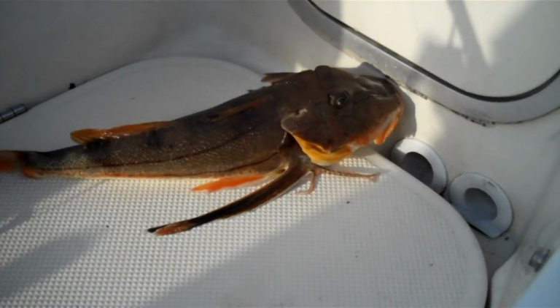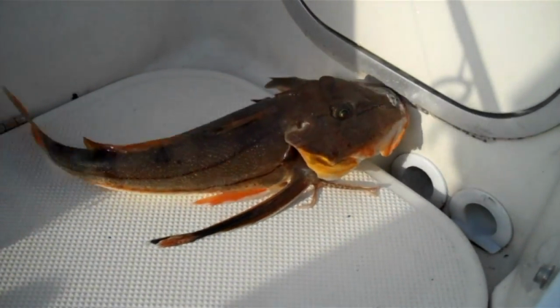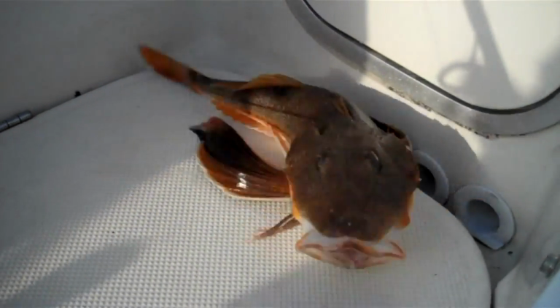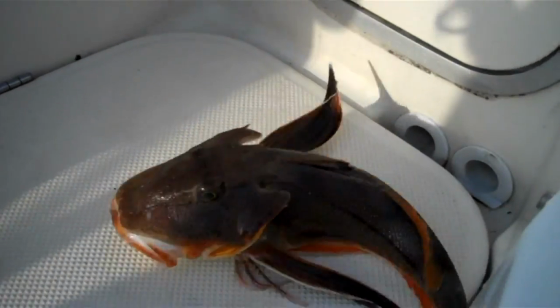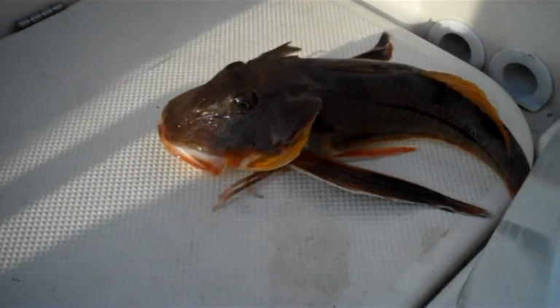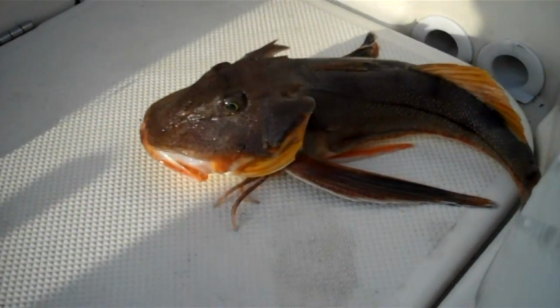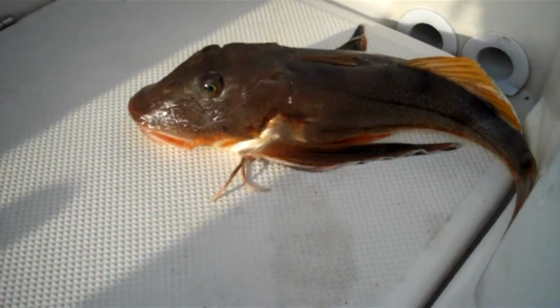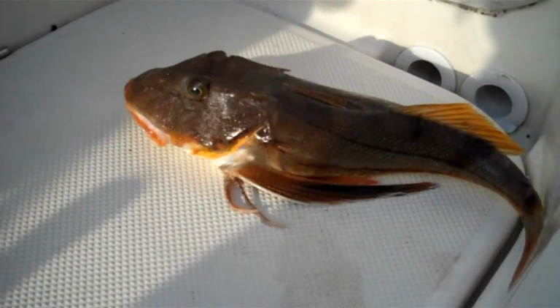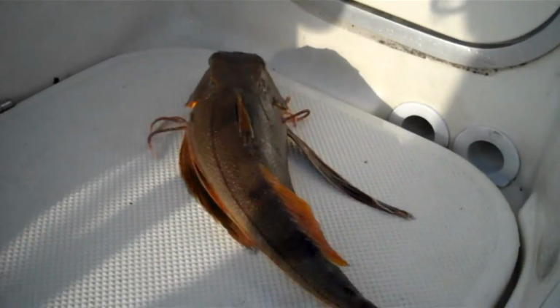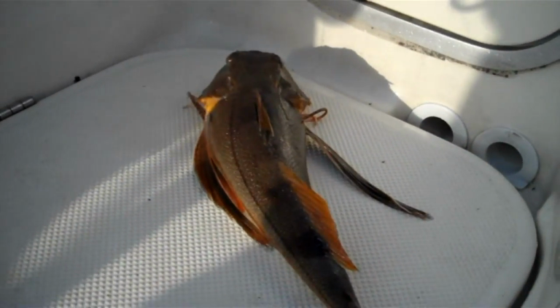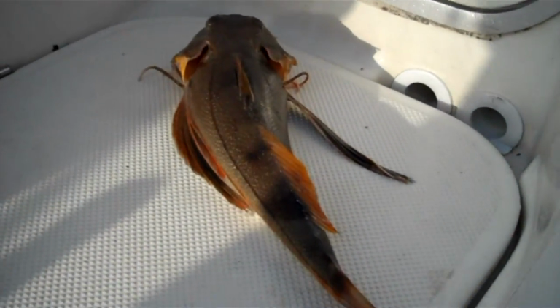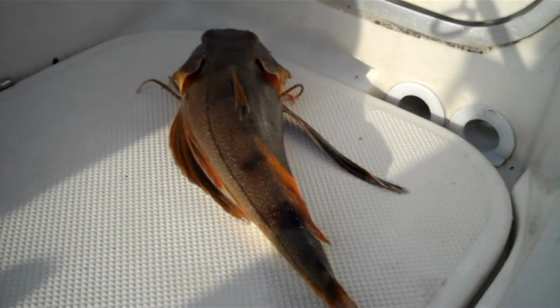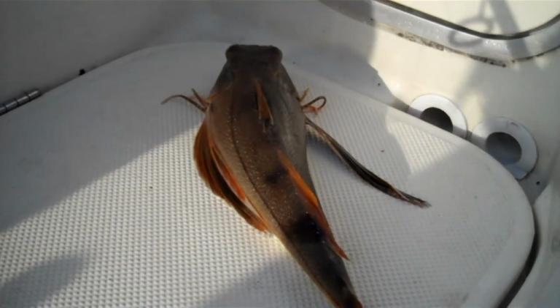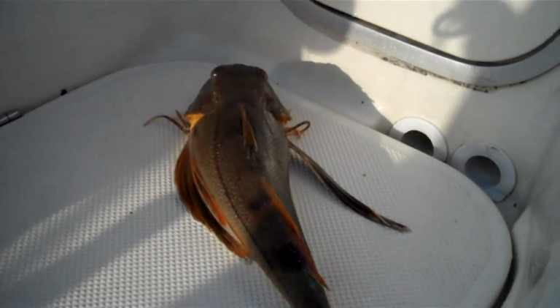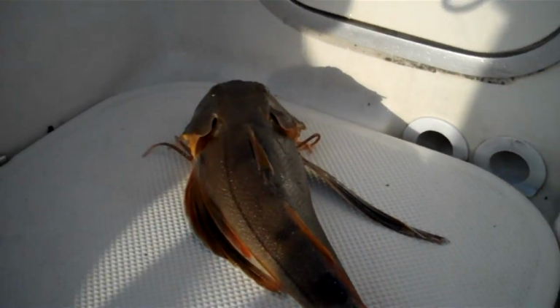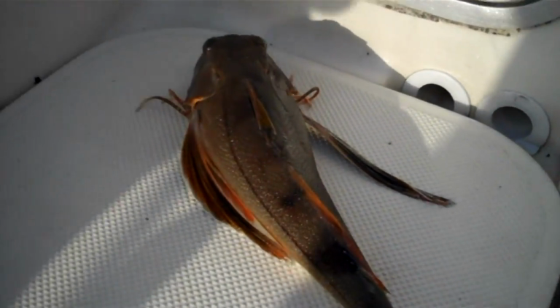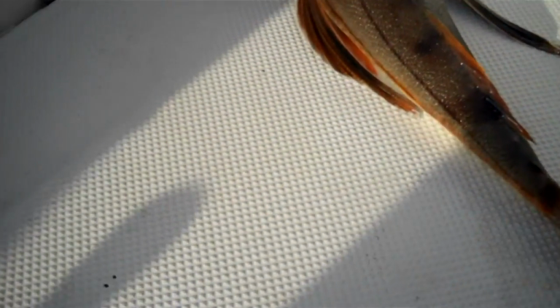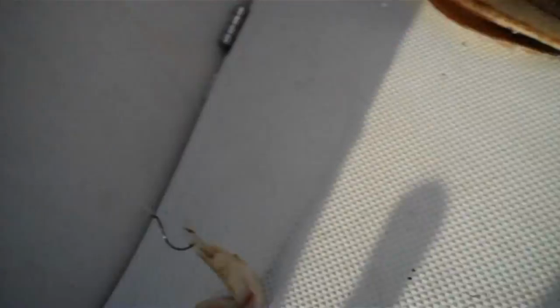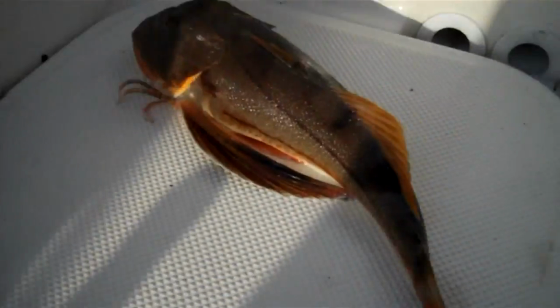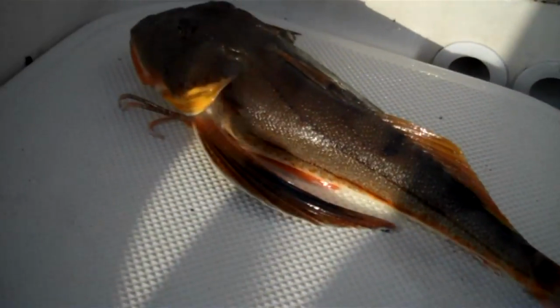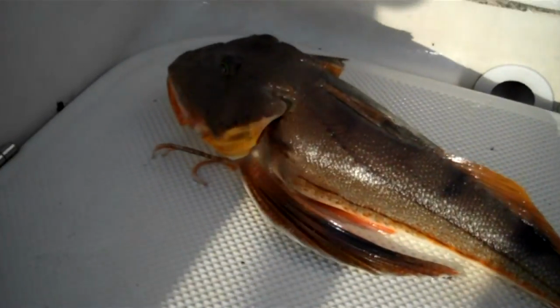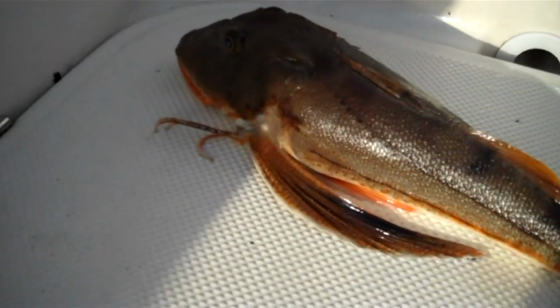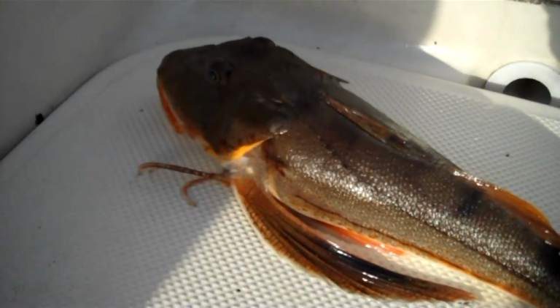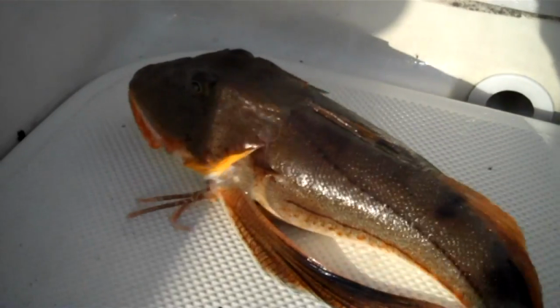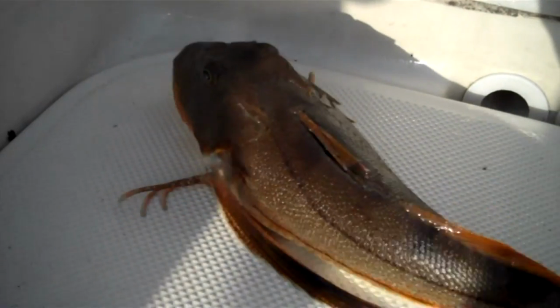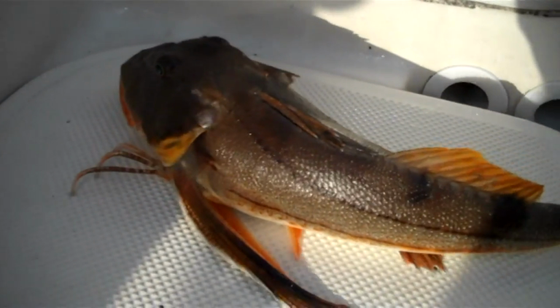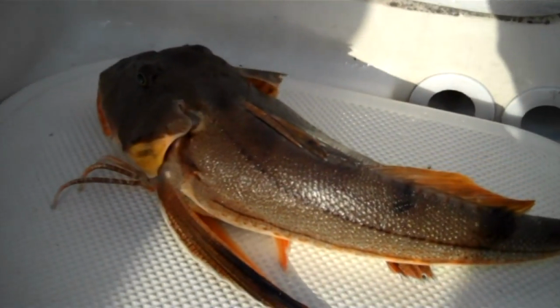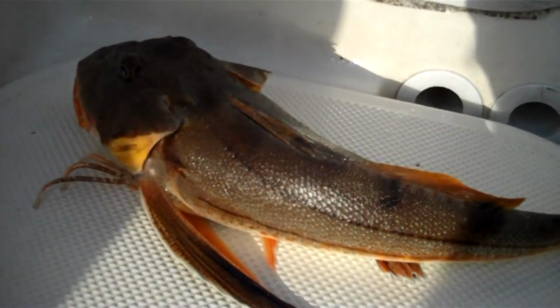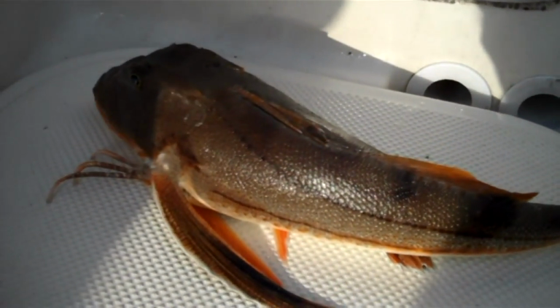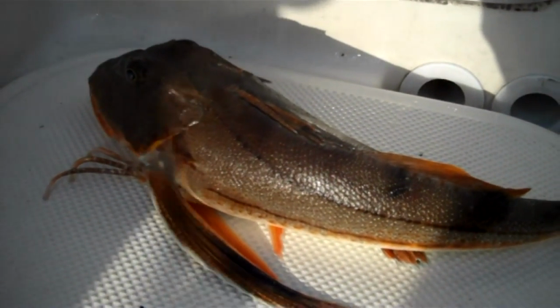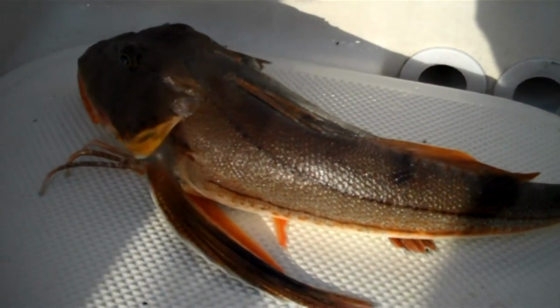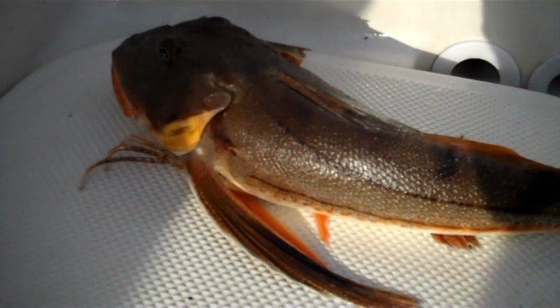Okay everyone, this is a sea robin. We're going for fluke and I picked up this guy here. If you listen — hear that noise he's making? That deep throaty voice.